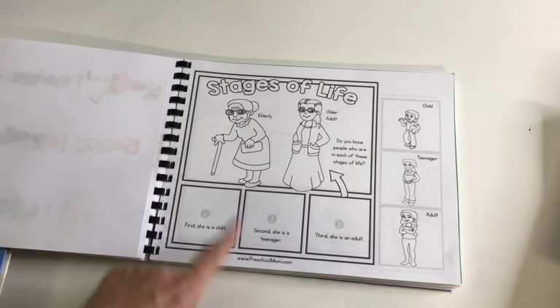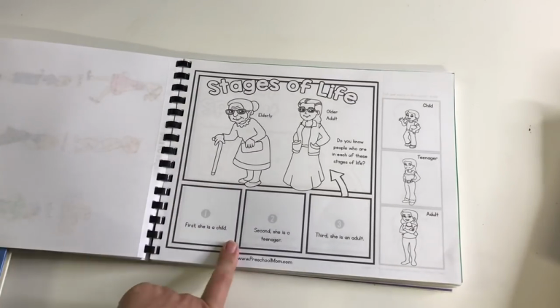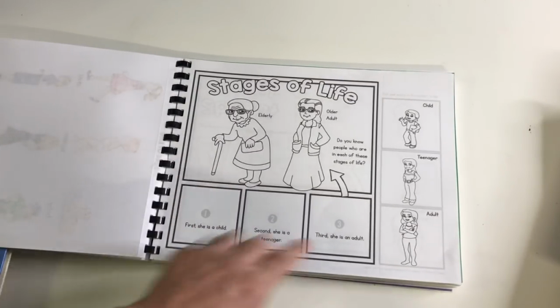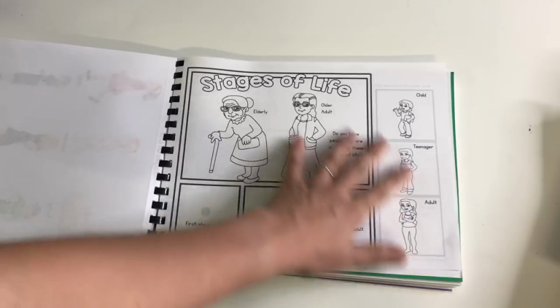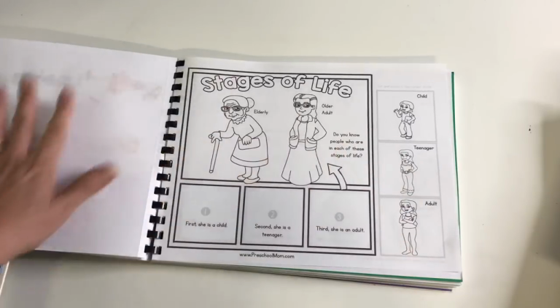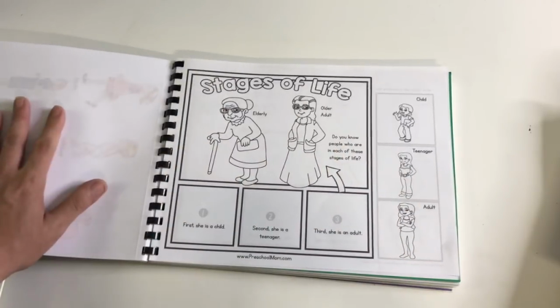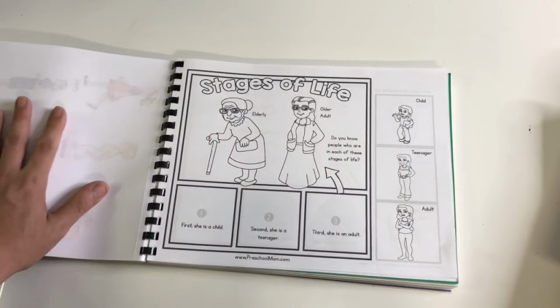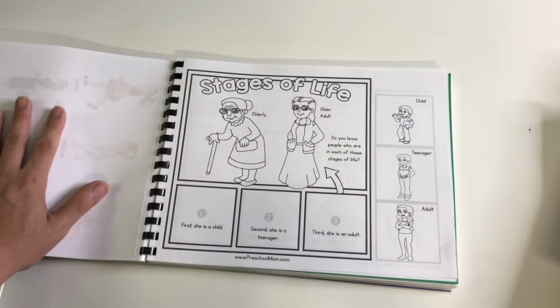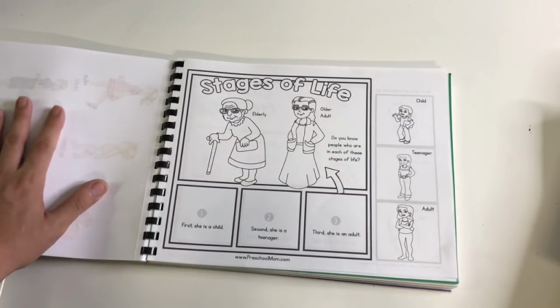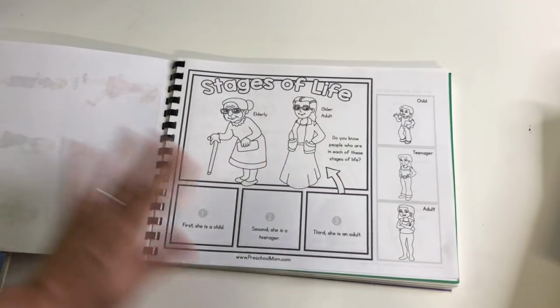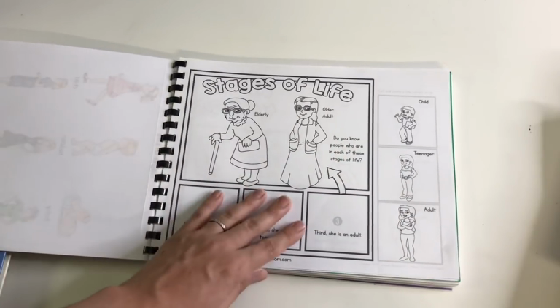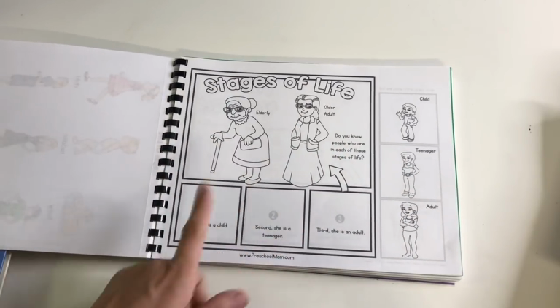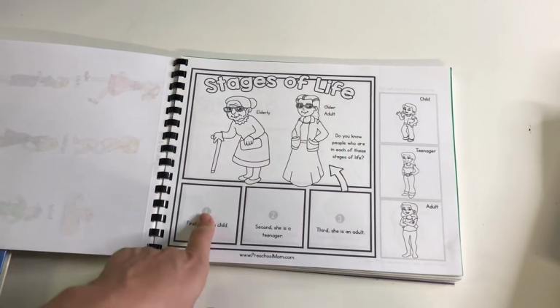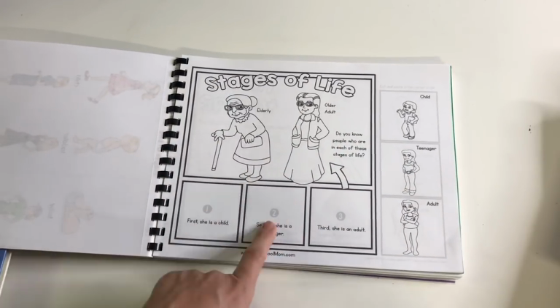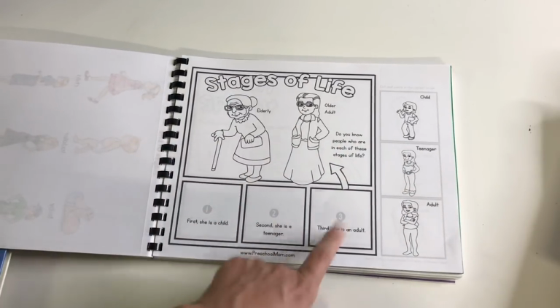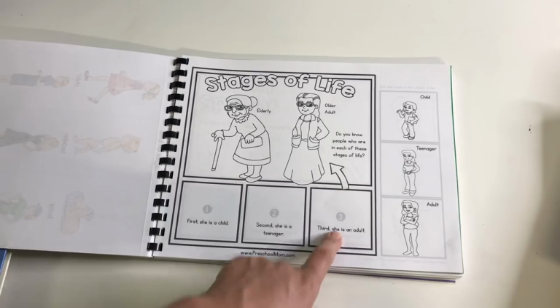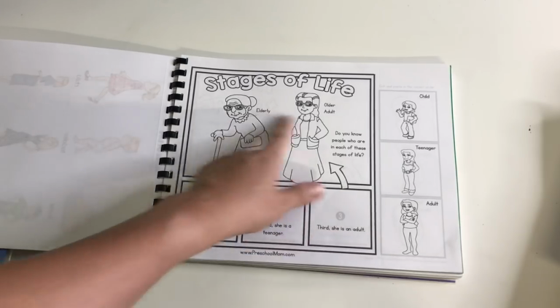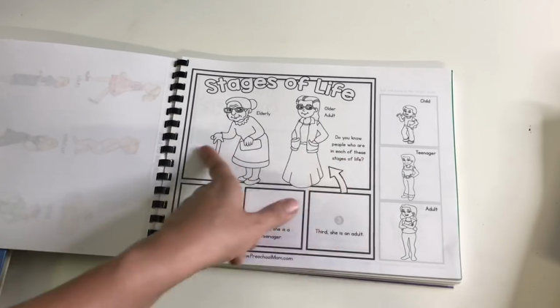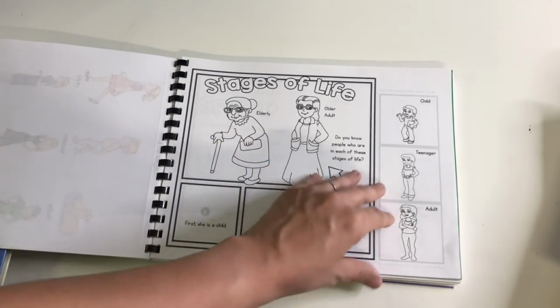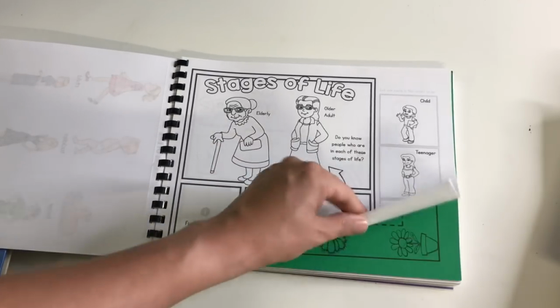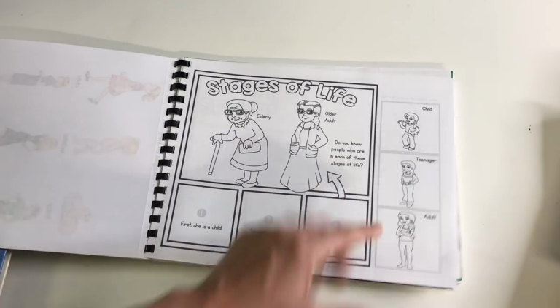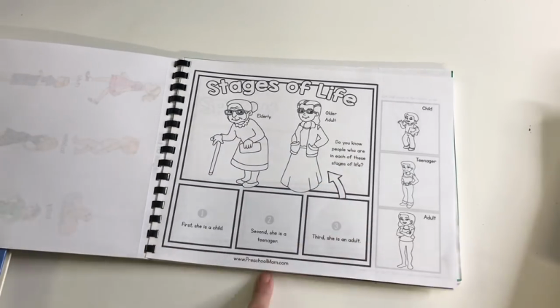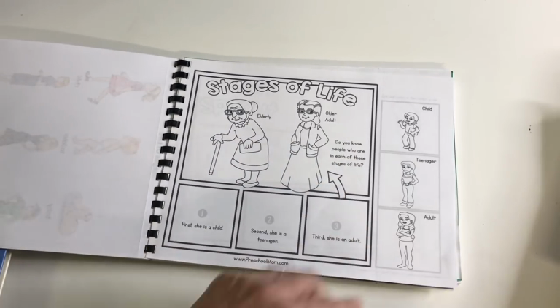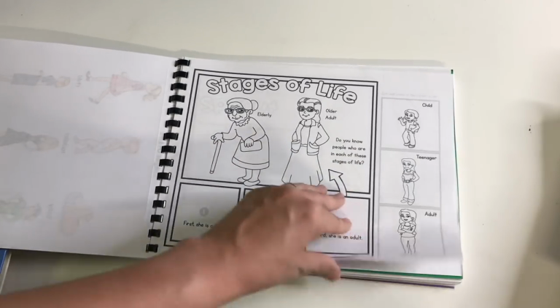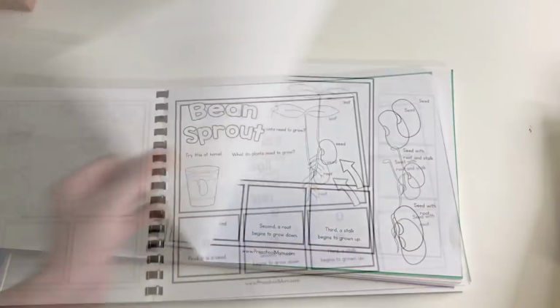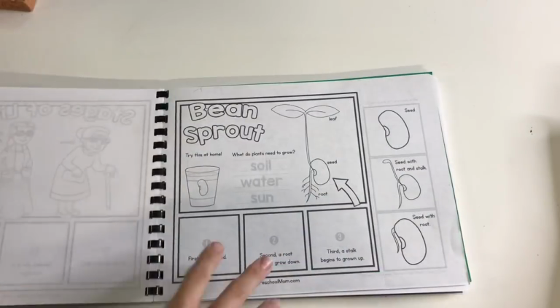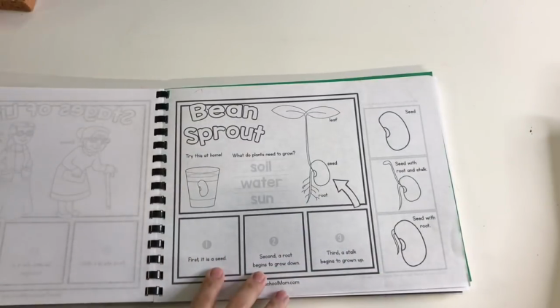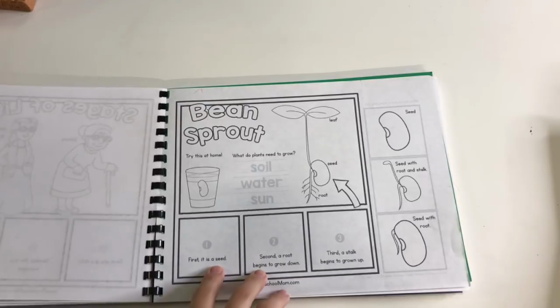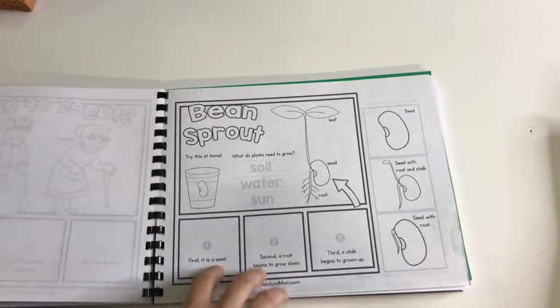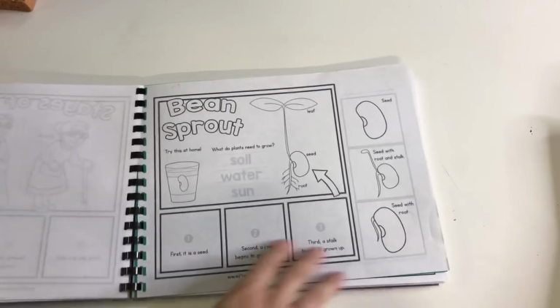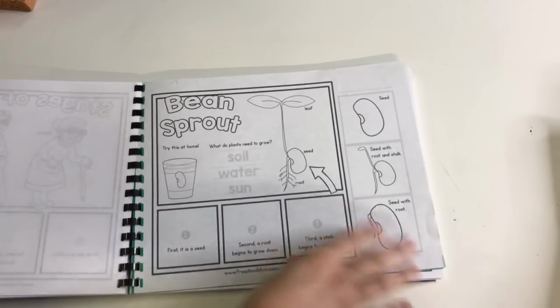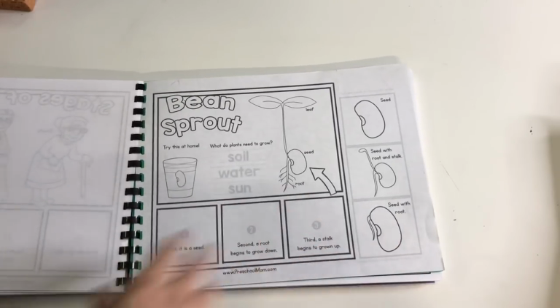Then we get into the stages of life, which goes hand in hand with everything we've been talking about — going from a child to a teenager to an adult. She can just color that, and these two are also from preschoolmom.com.